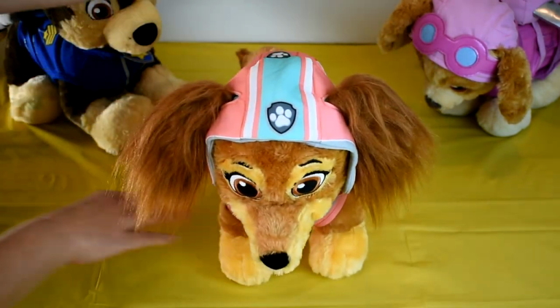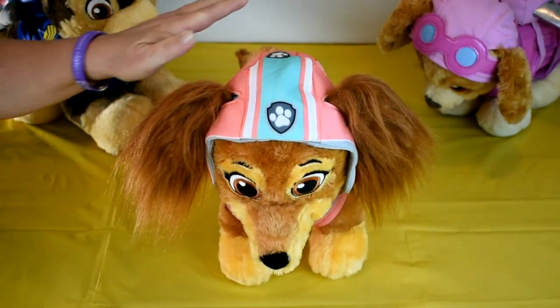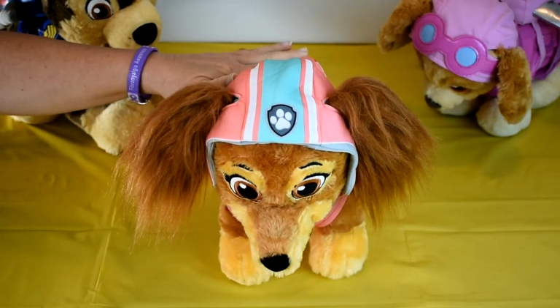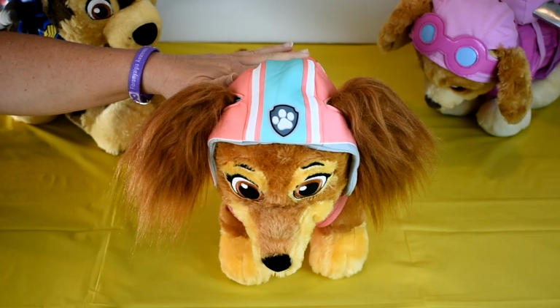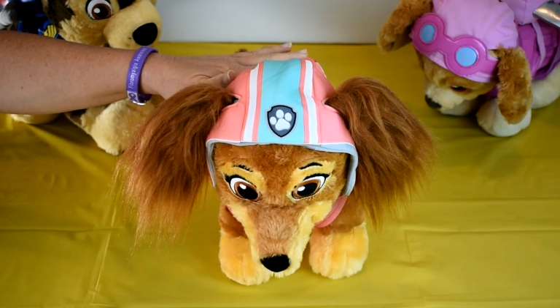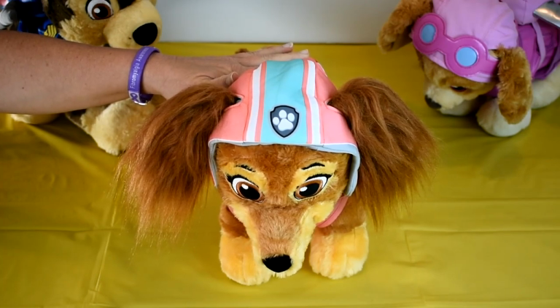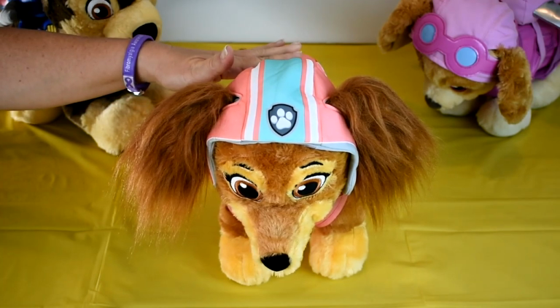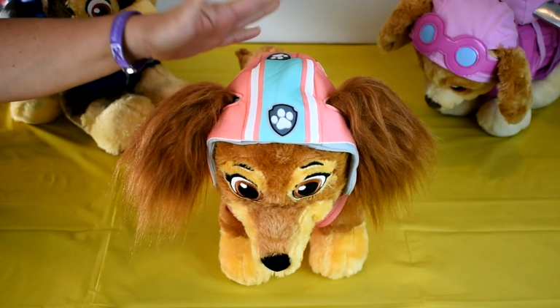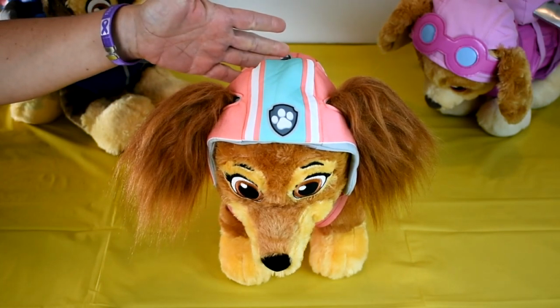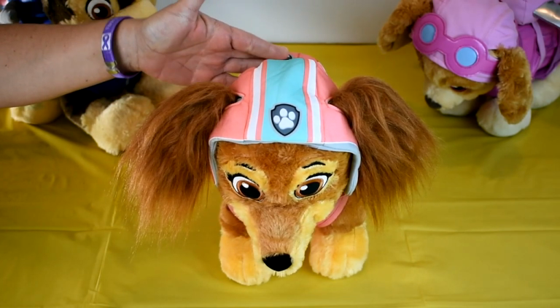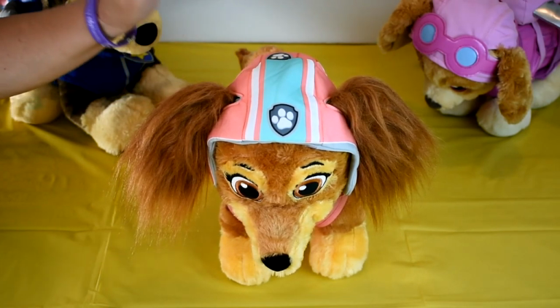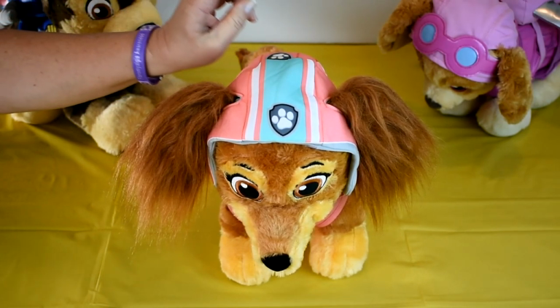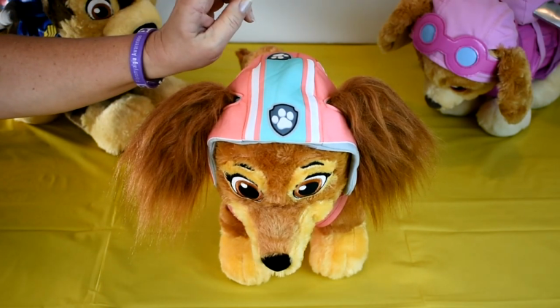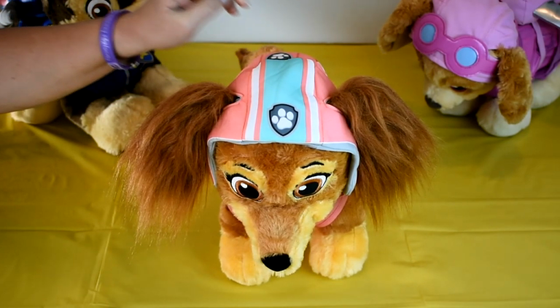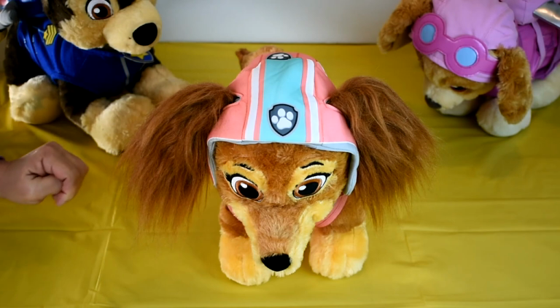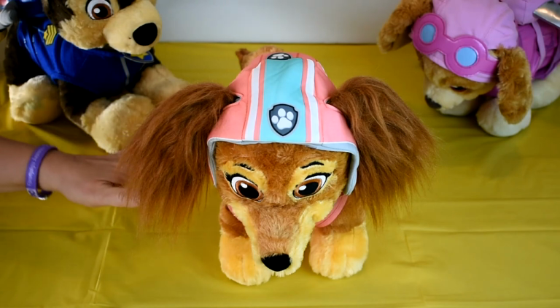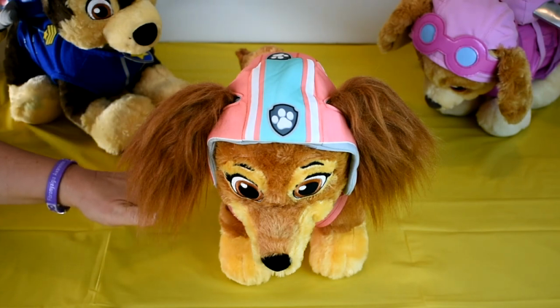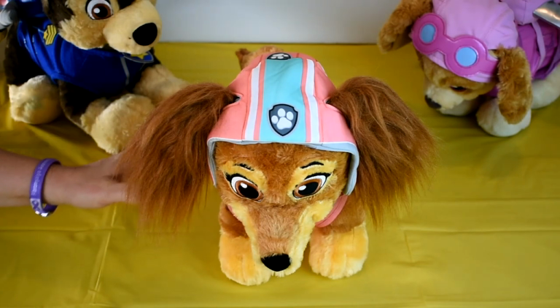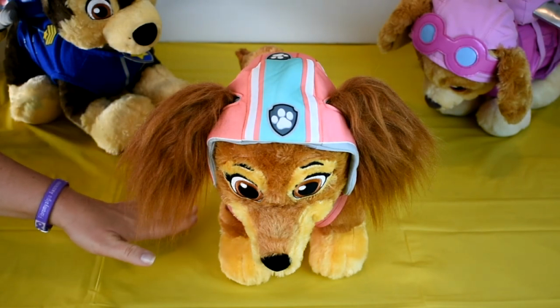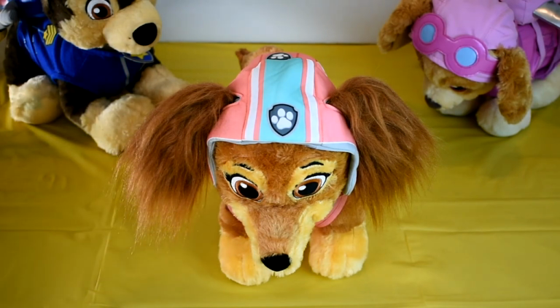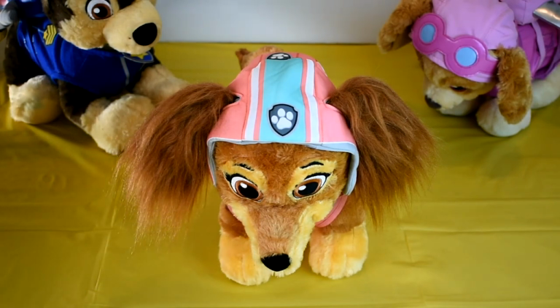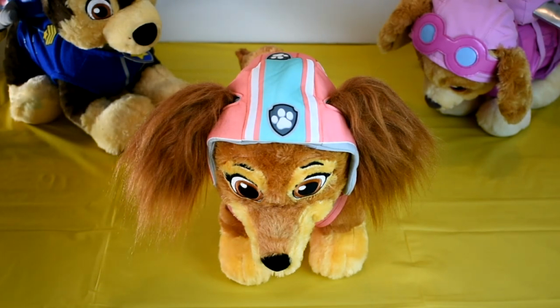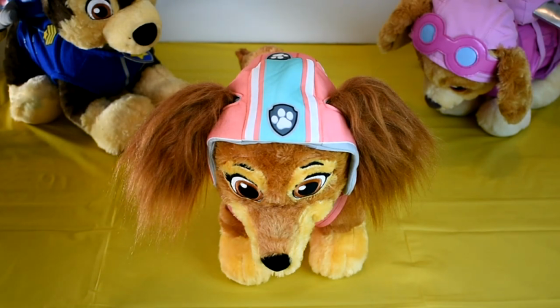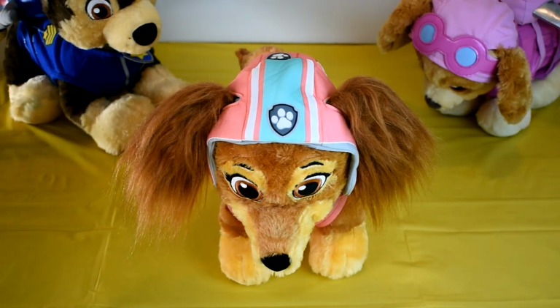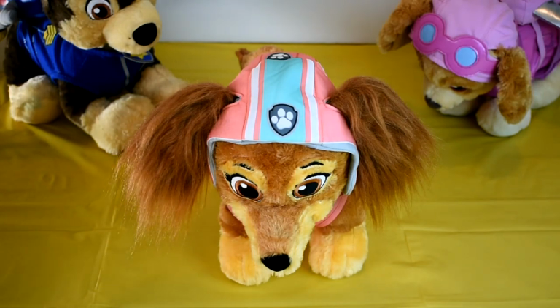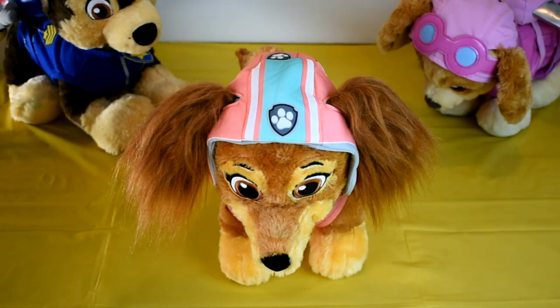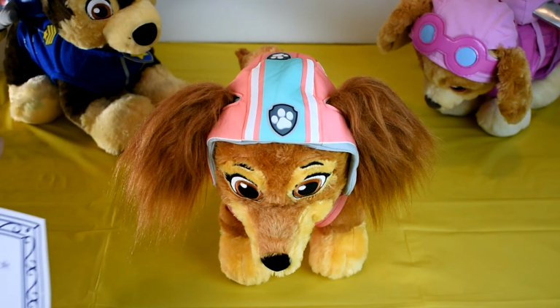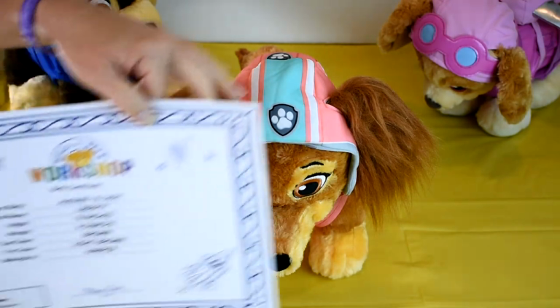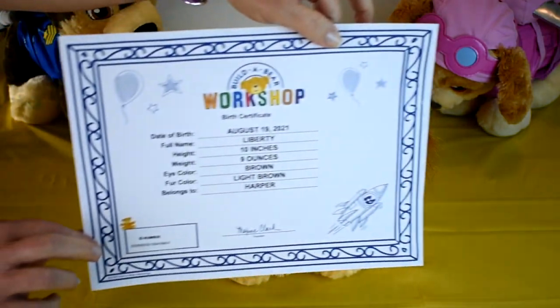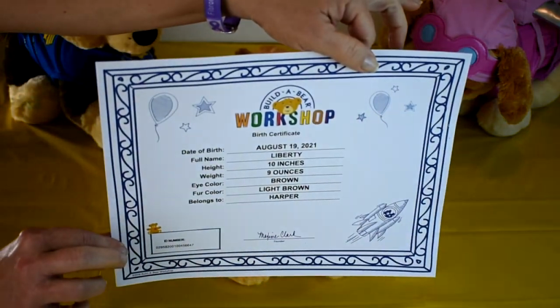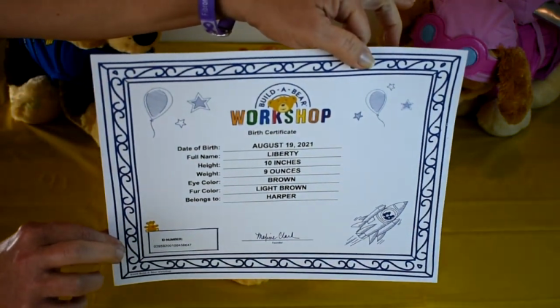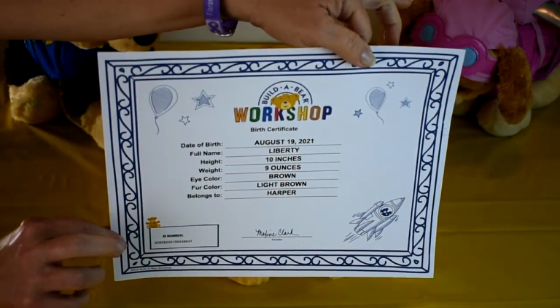At this time Build-A-Bear does not have sound effects for Liberty, so hopefully in the future. You can find Liberty in stores now or online at BuildABear.com, and don't forget to print that birth certificate while you're there.